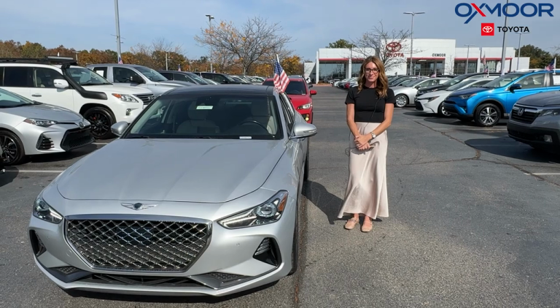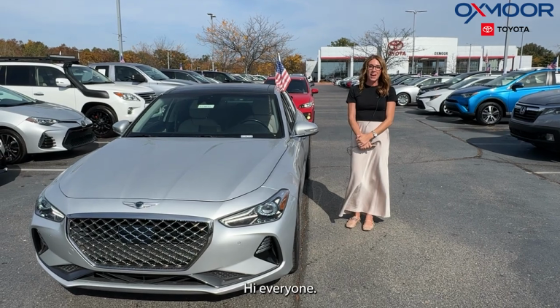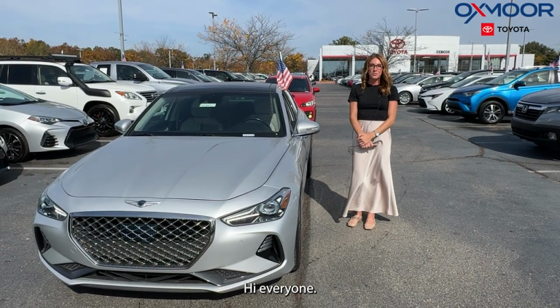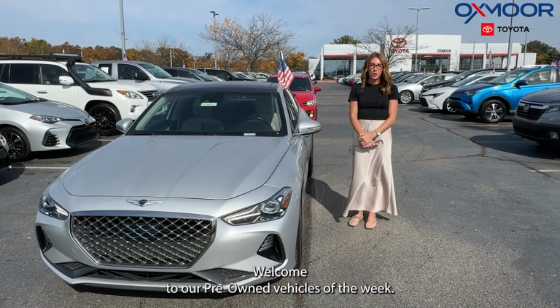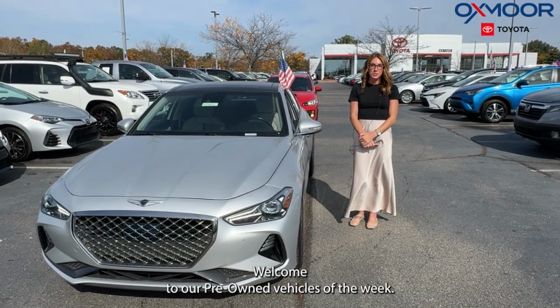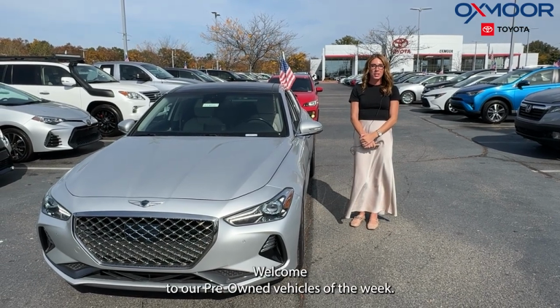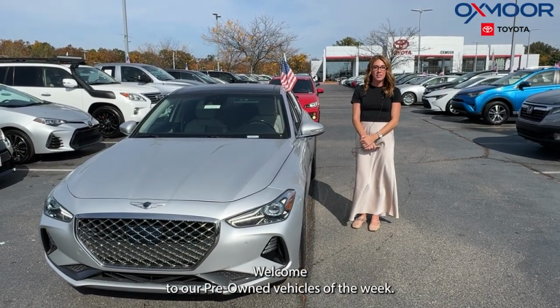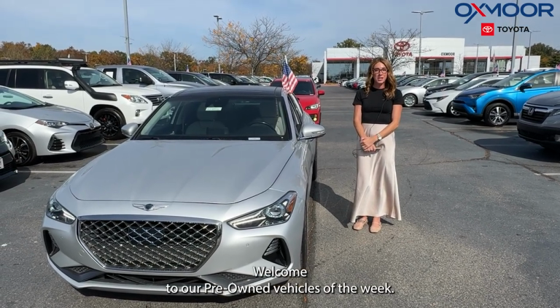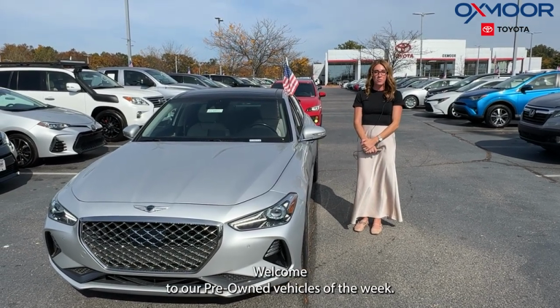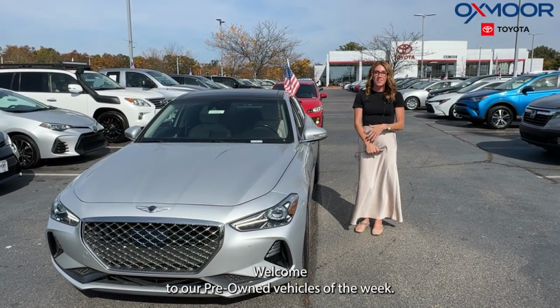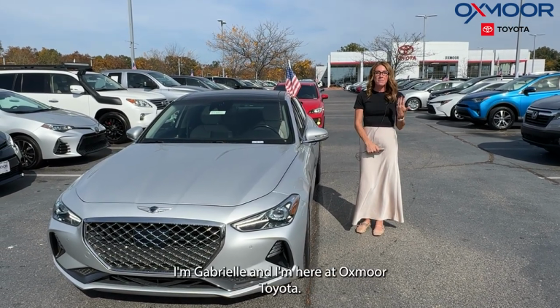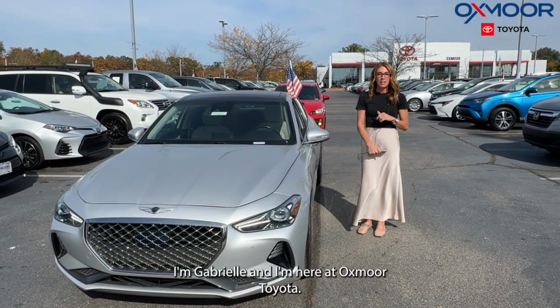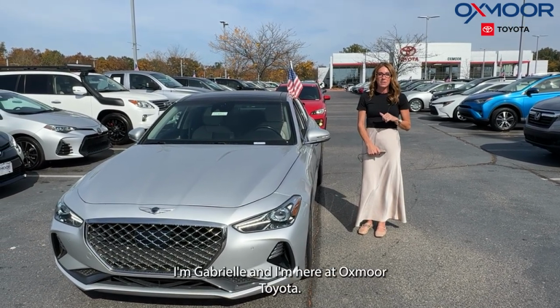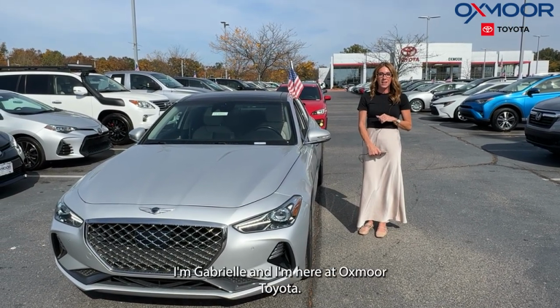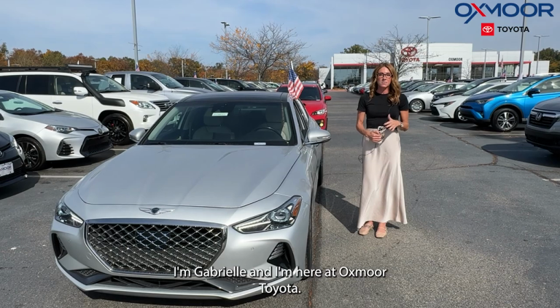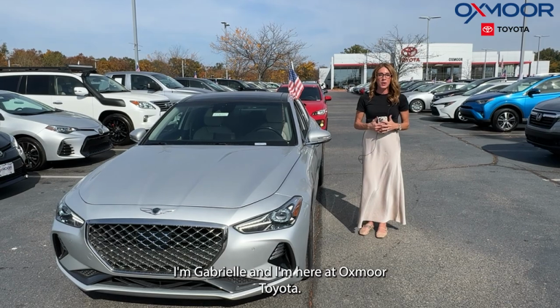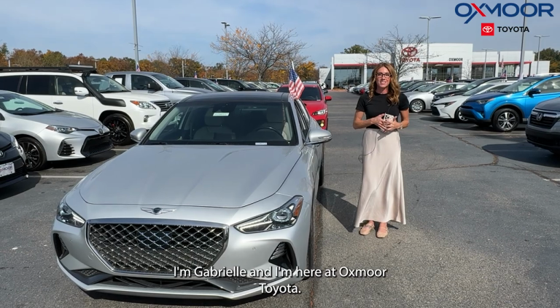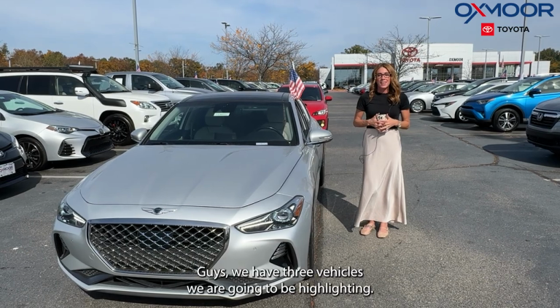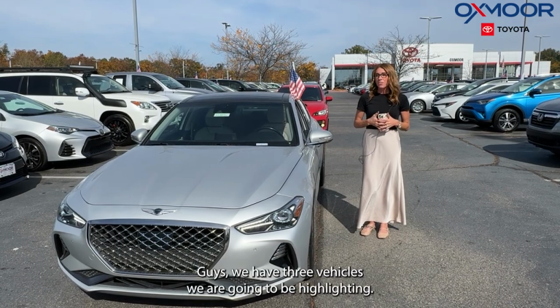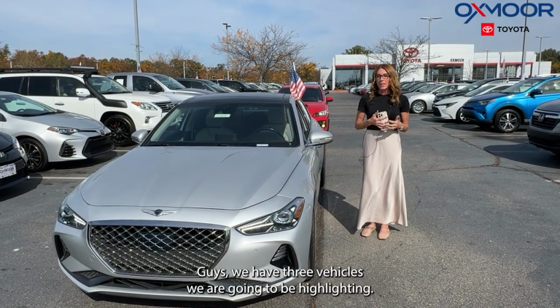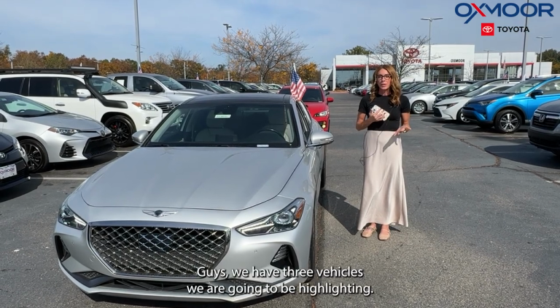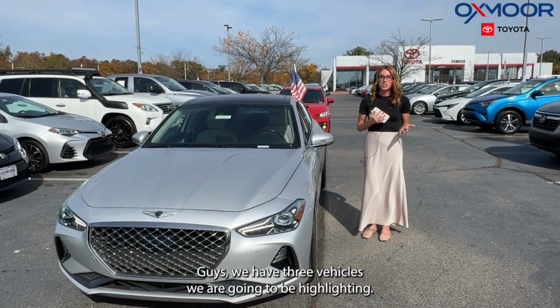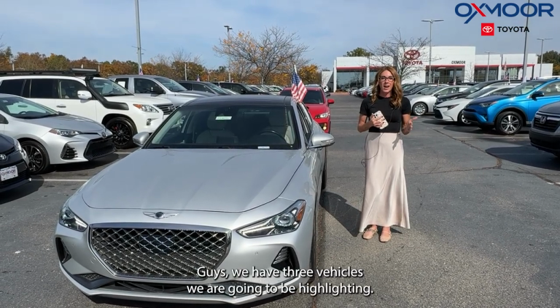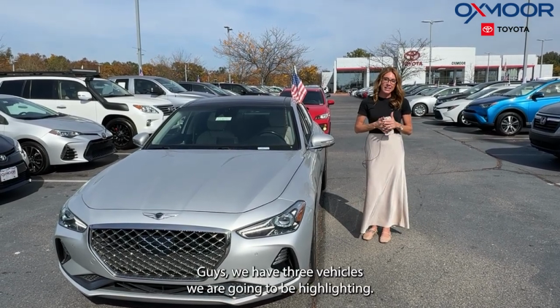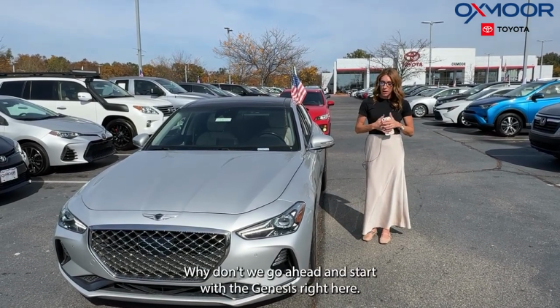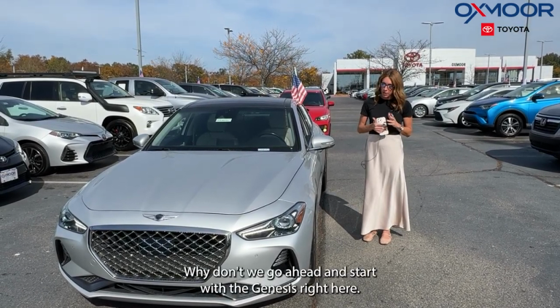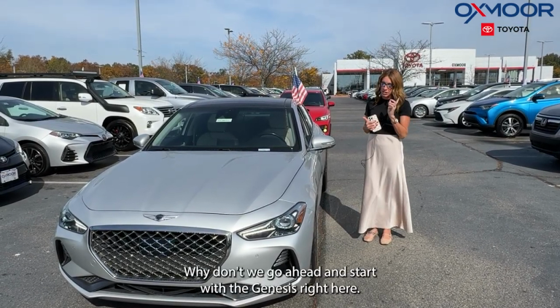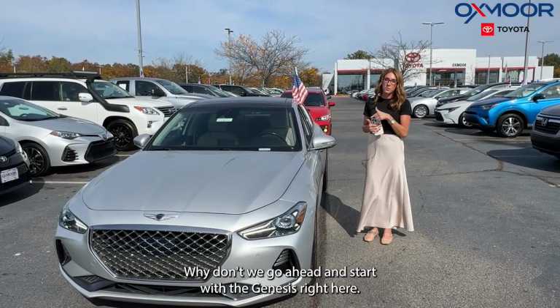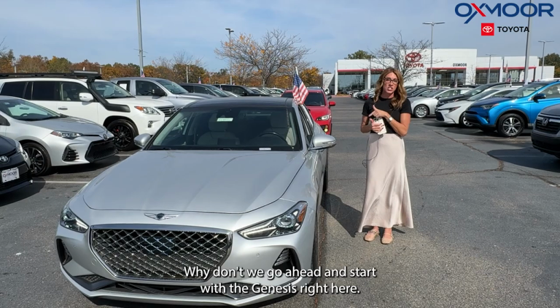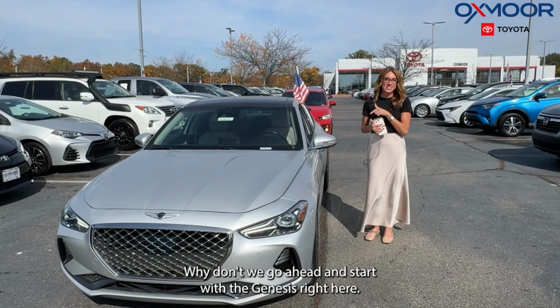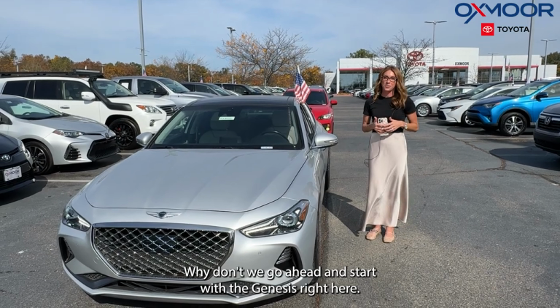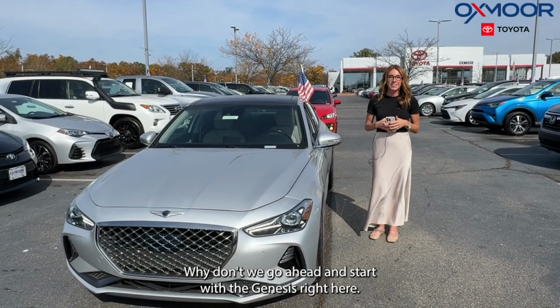Hi everyone, welcome to our Pre-Owned Vehicles of the Week. I'm Gabrielle and I'm here at Oxmer Toyota. We have three vehicles we are going to be highlighting. Why don't we go ahead and start with the Genesis right here.